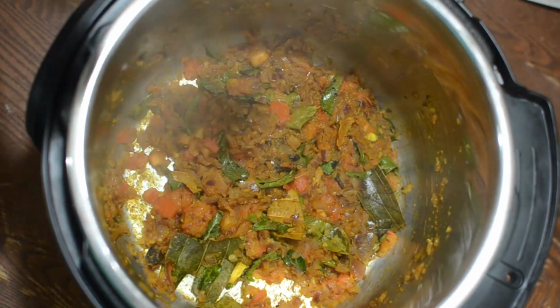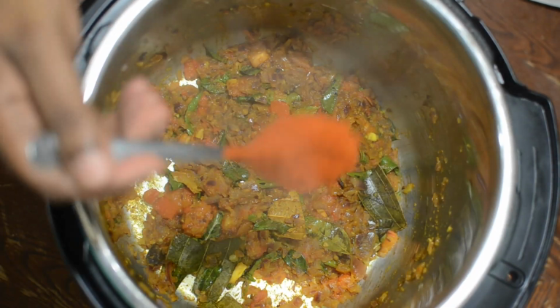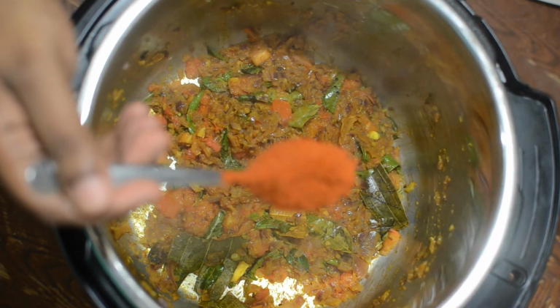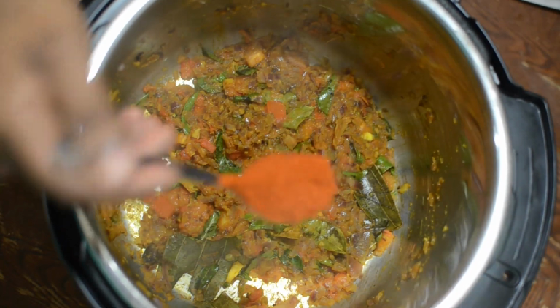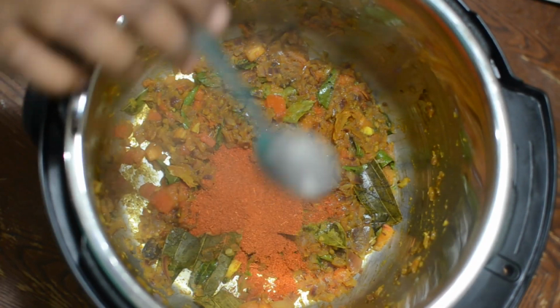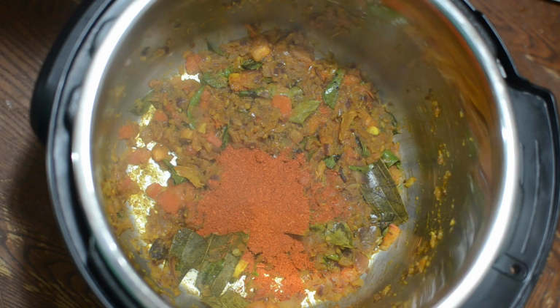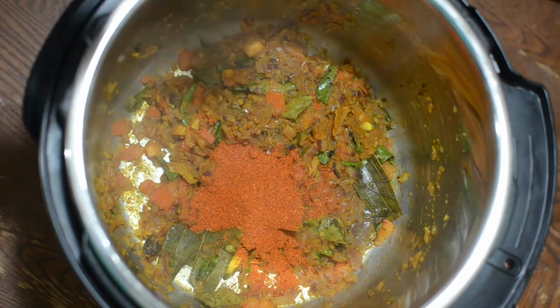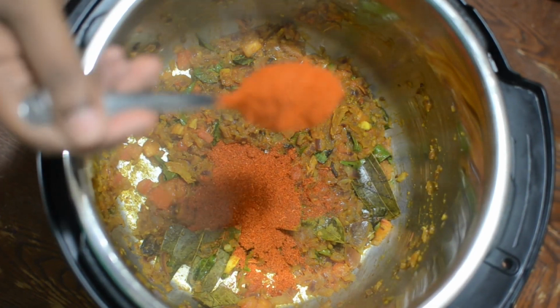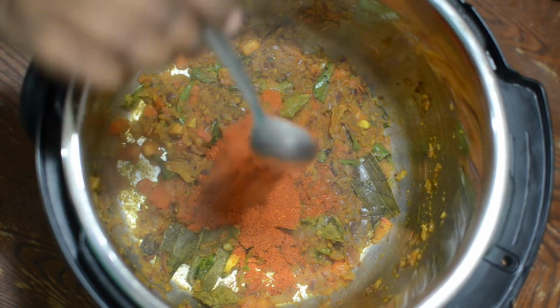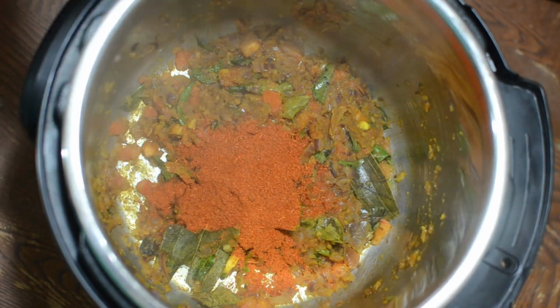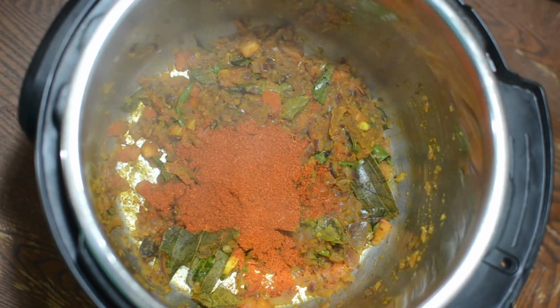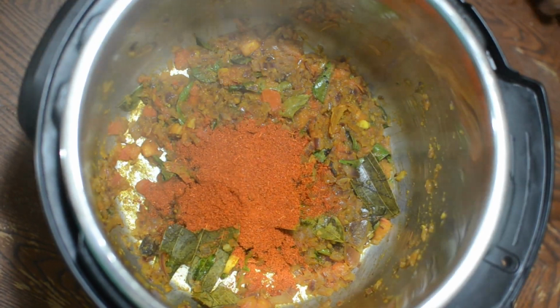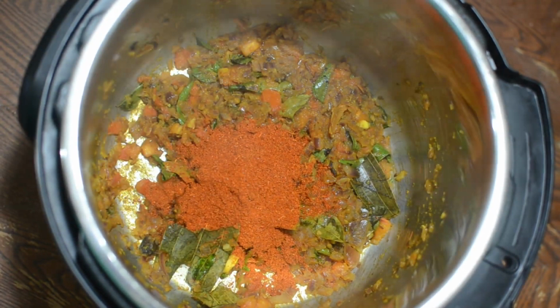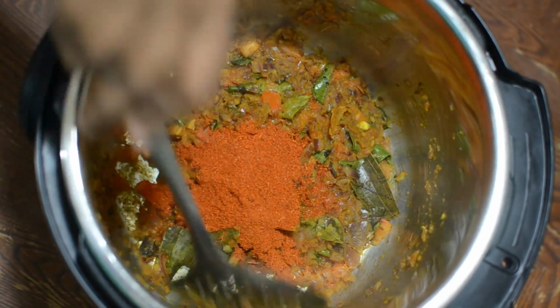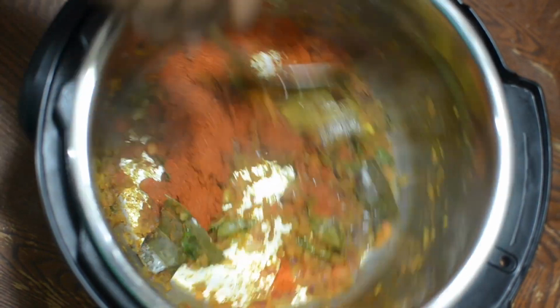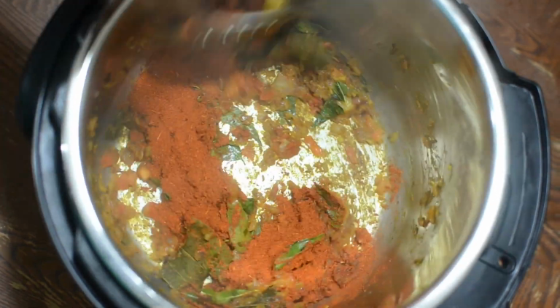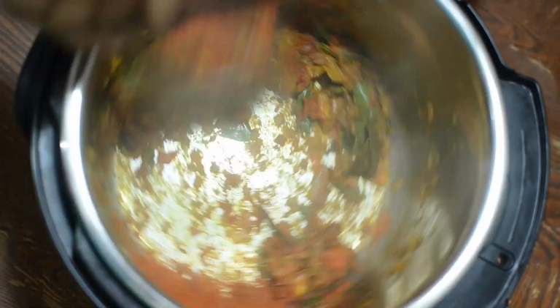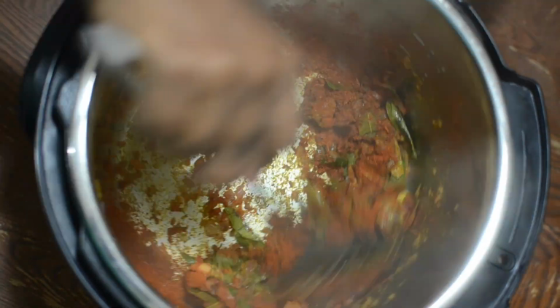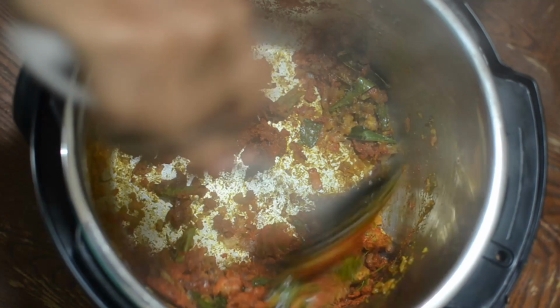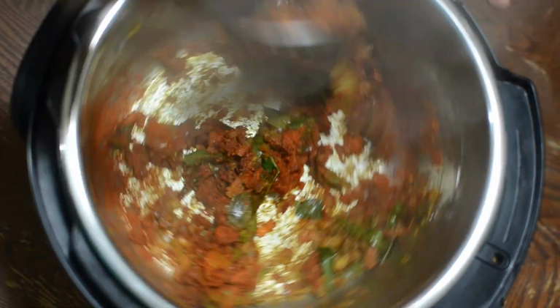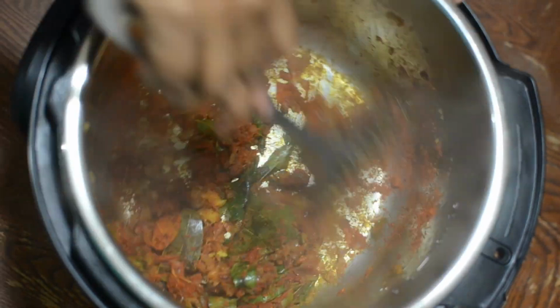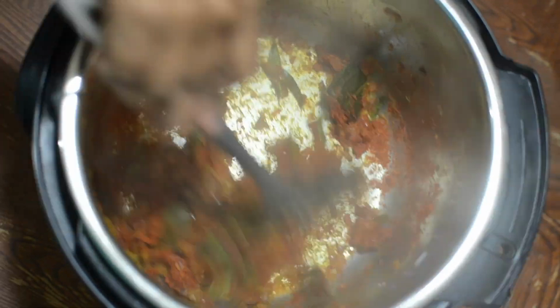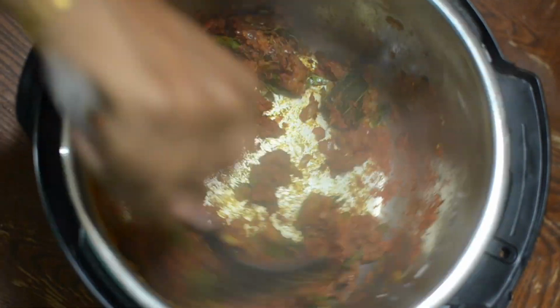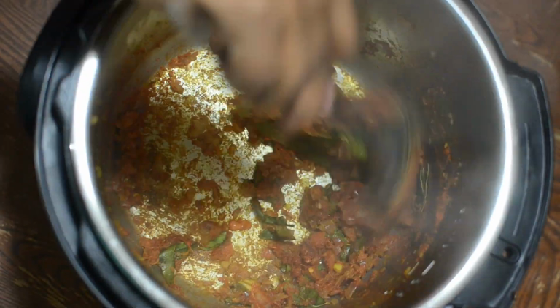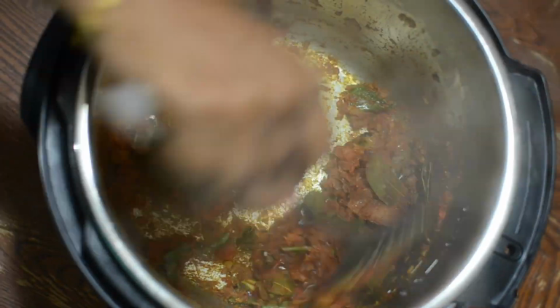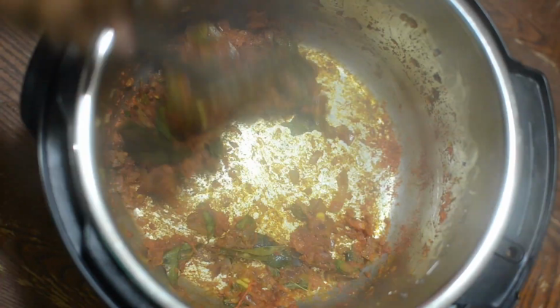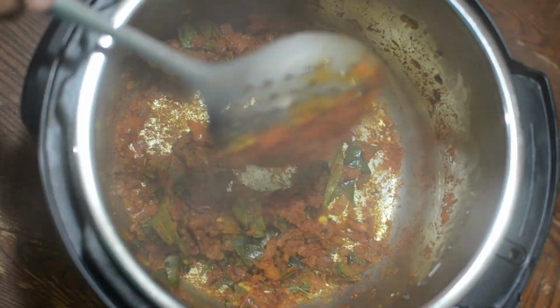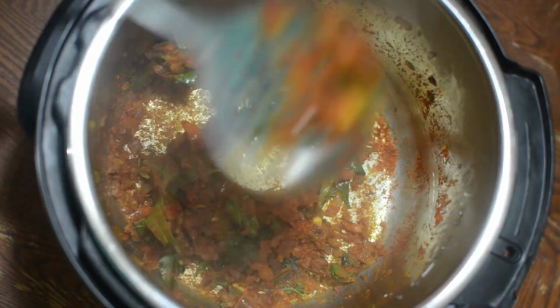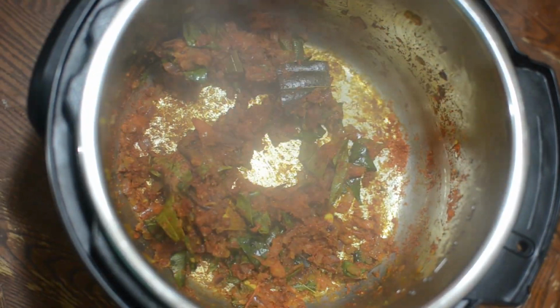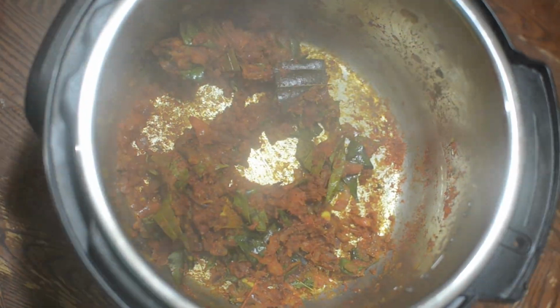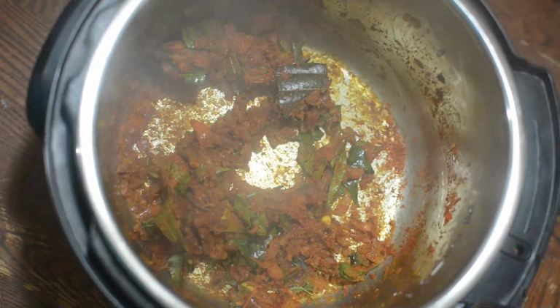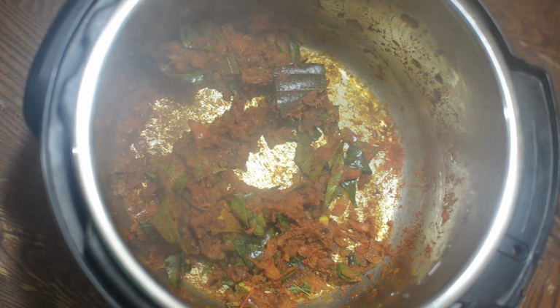Add two tablespoons of chili powder — the amount varies according to your taste. Saute well; sauteing is very important after adding chili powder.